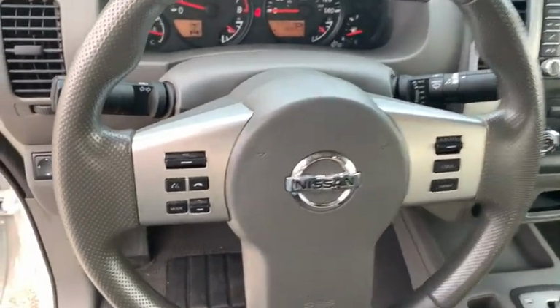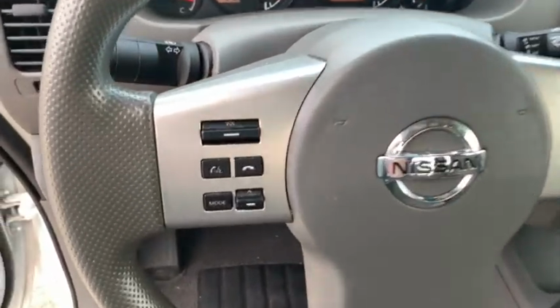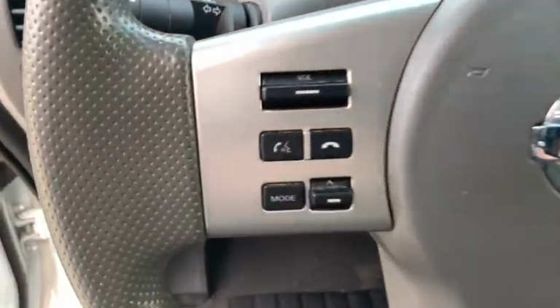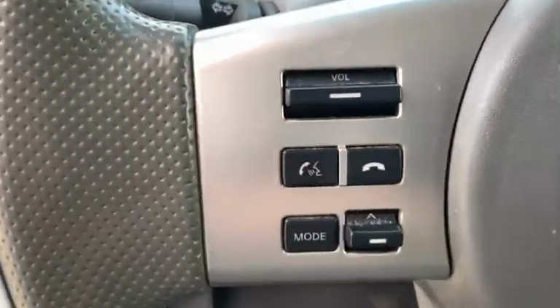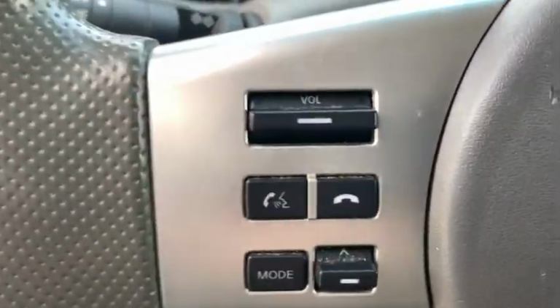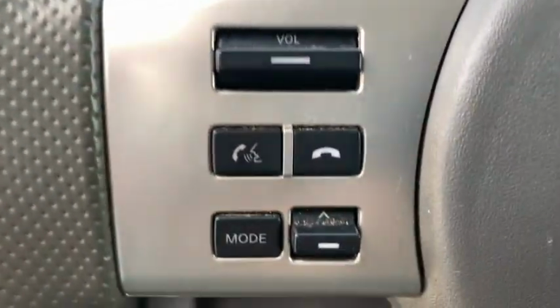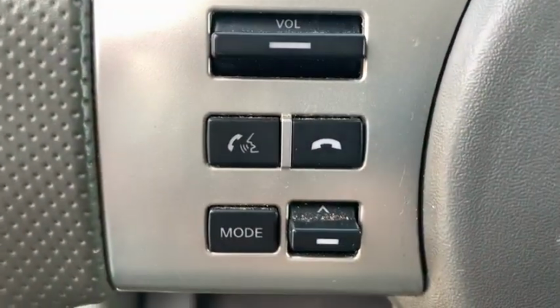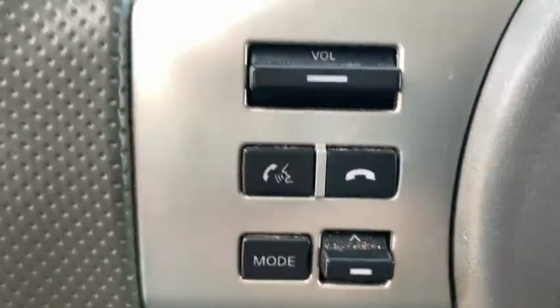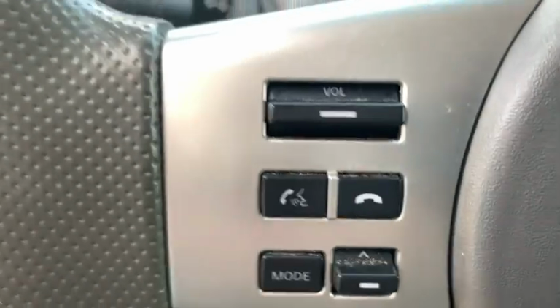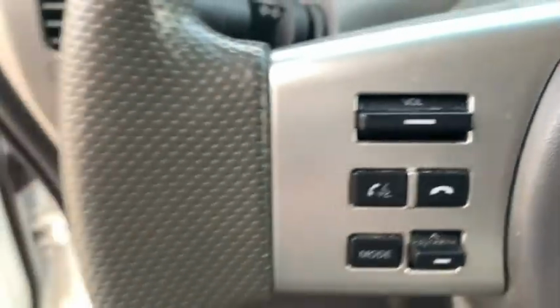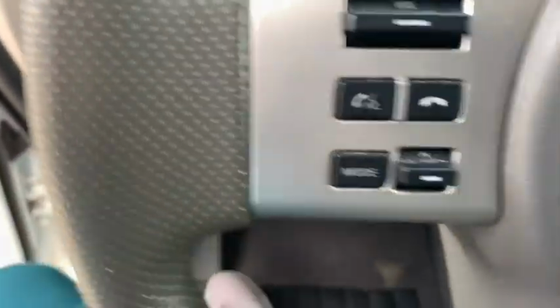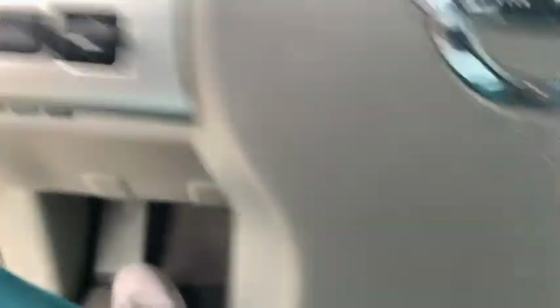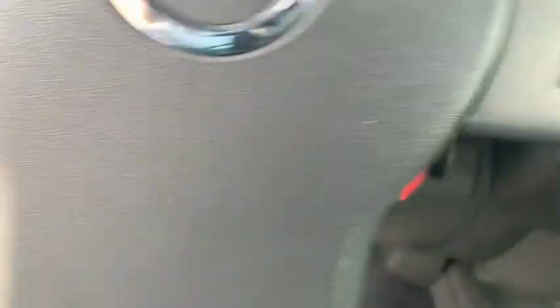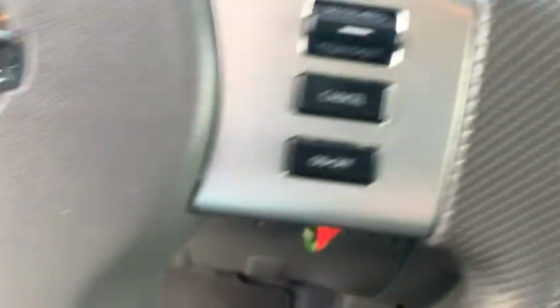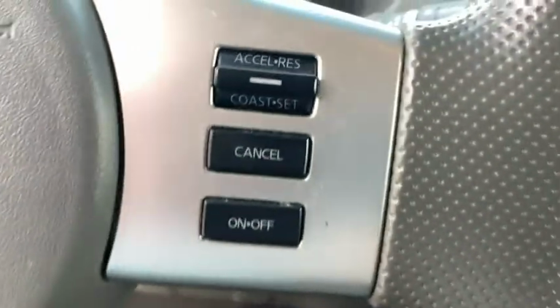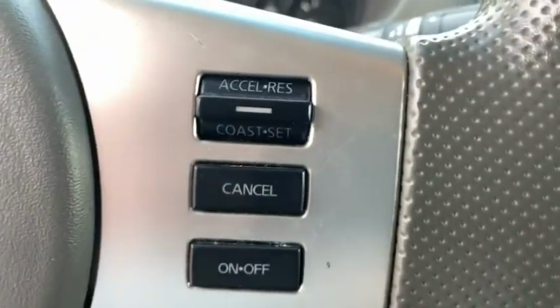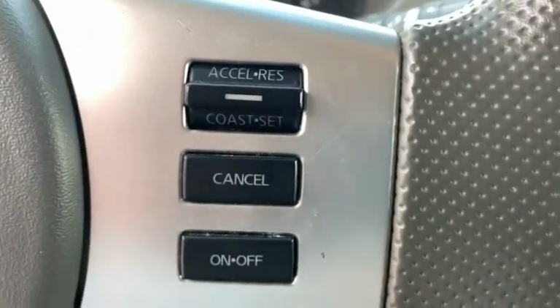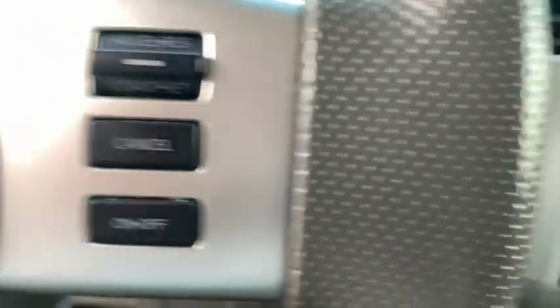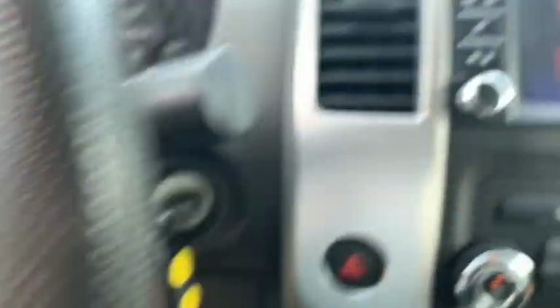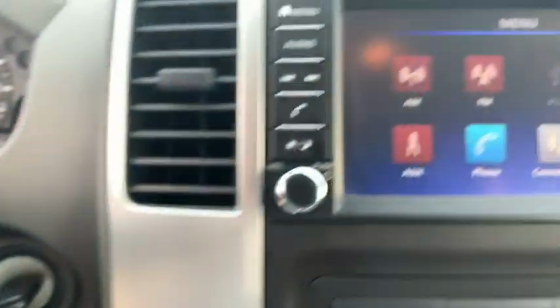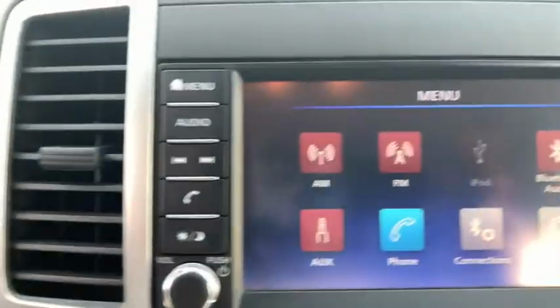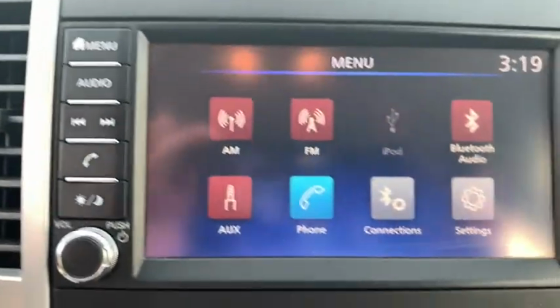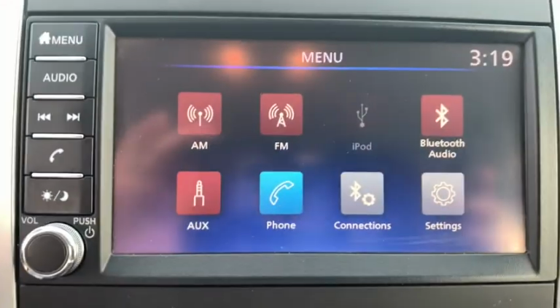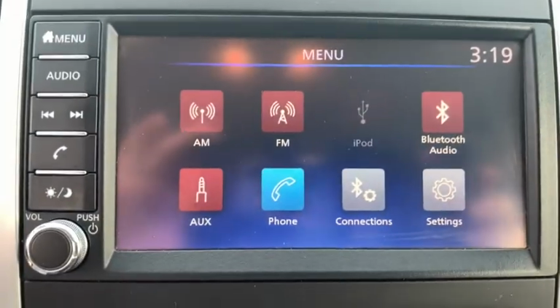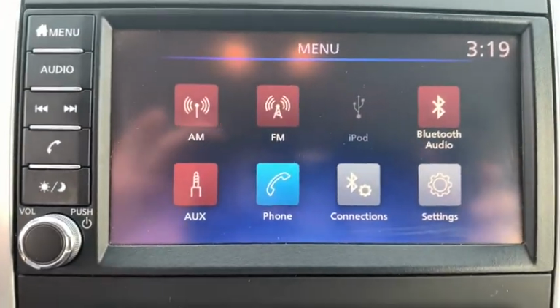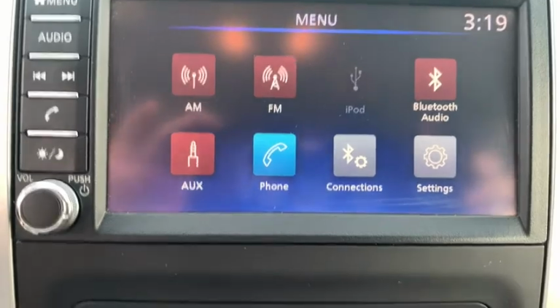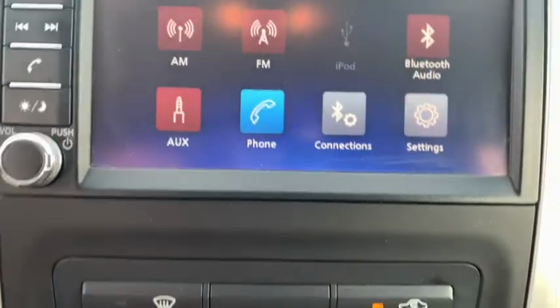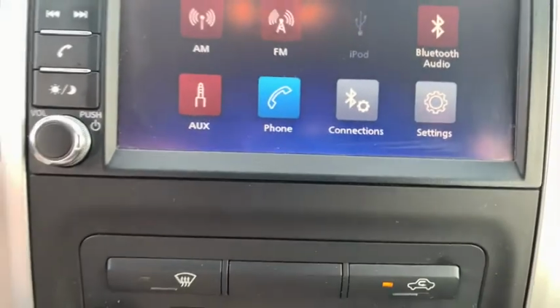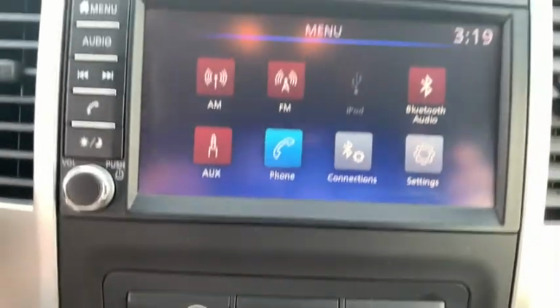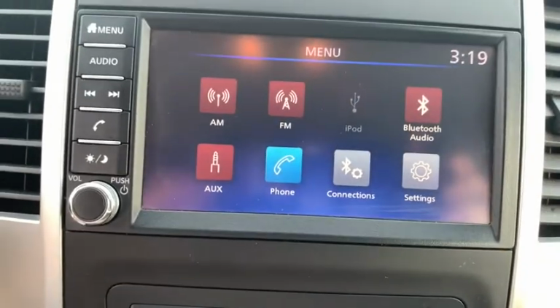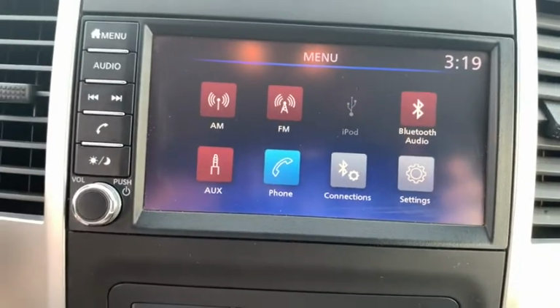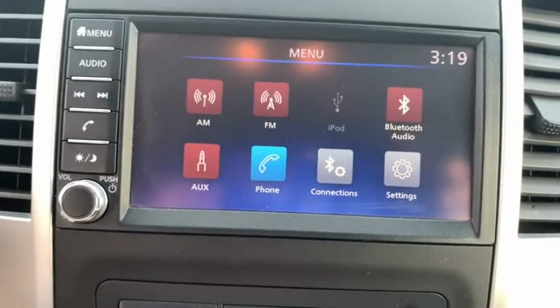Remote keyless entry, tilt steering wheel, driver vanity mirror, cloth seat trim, front bucket seats, front reading lamps, passenger vanity mirror, and speed control.